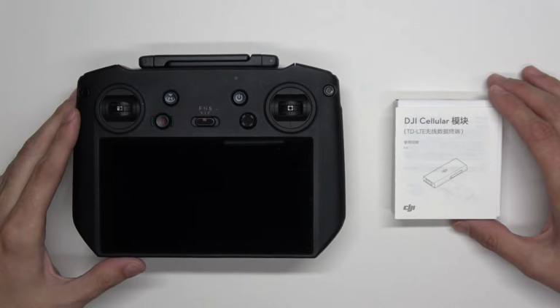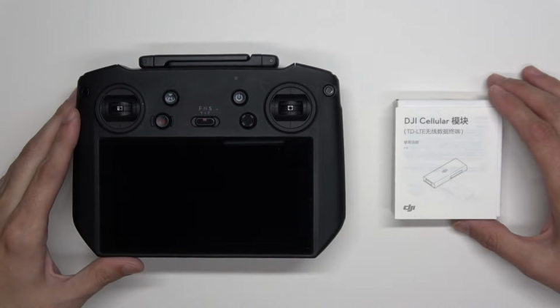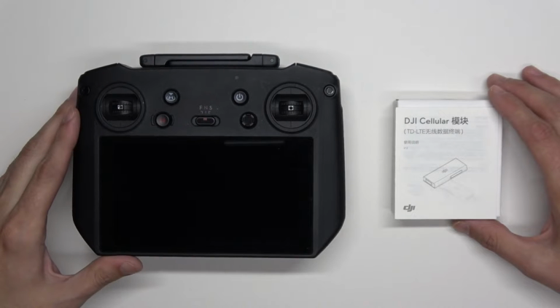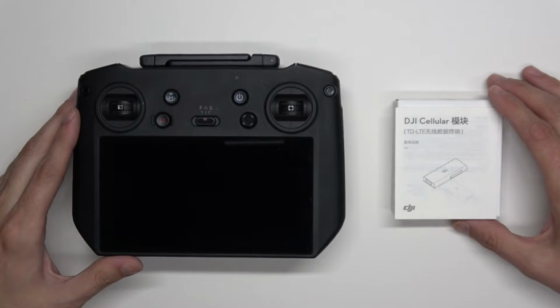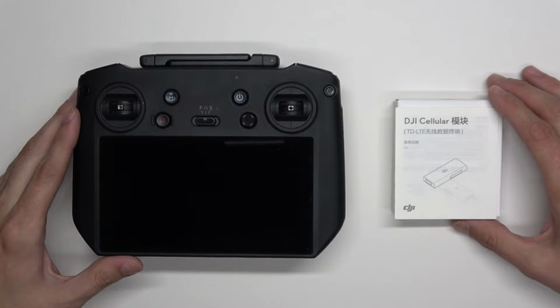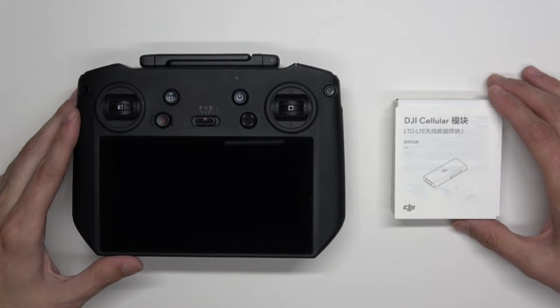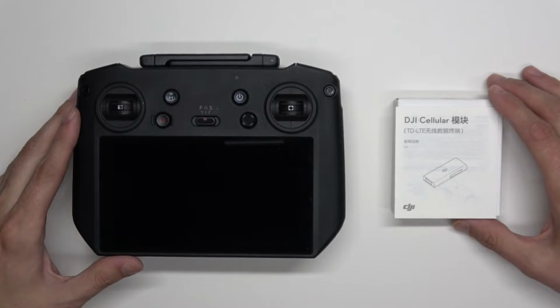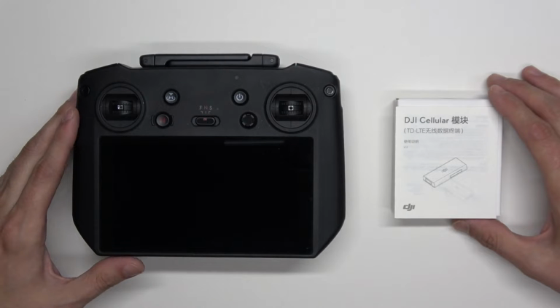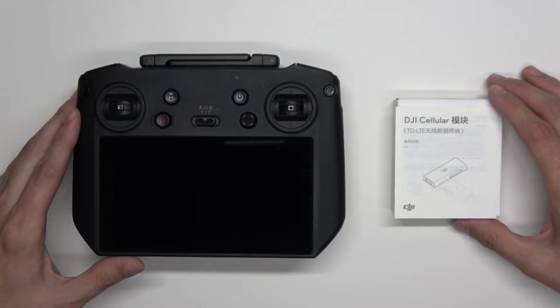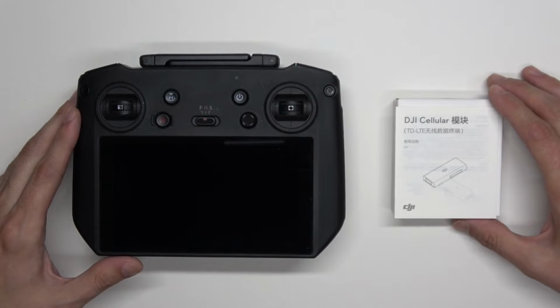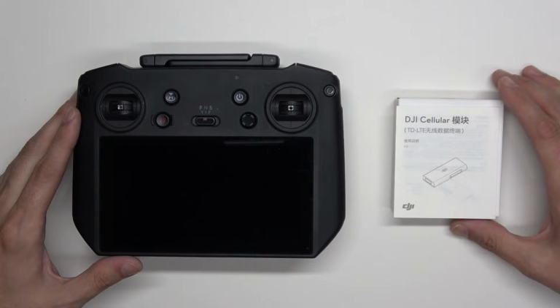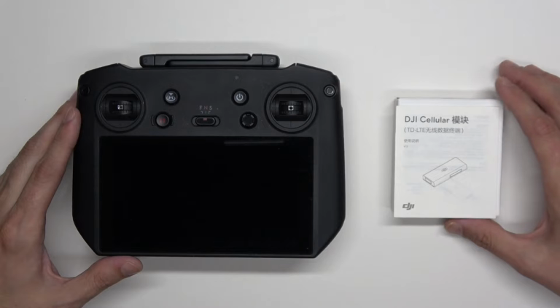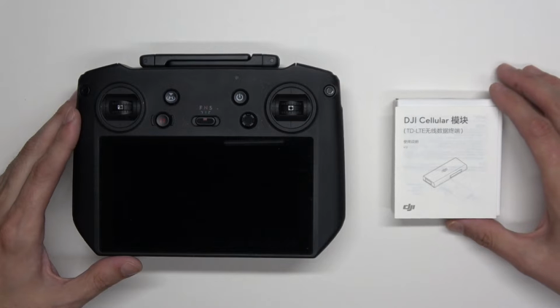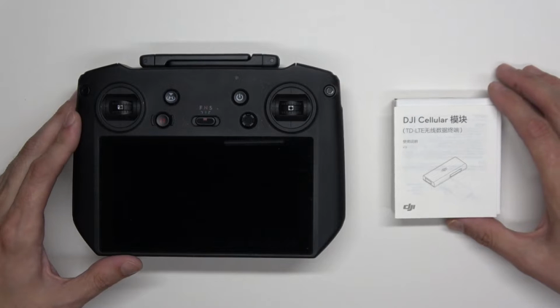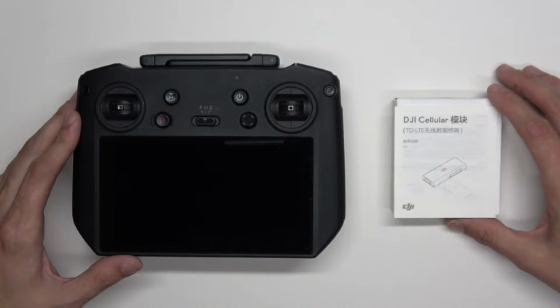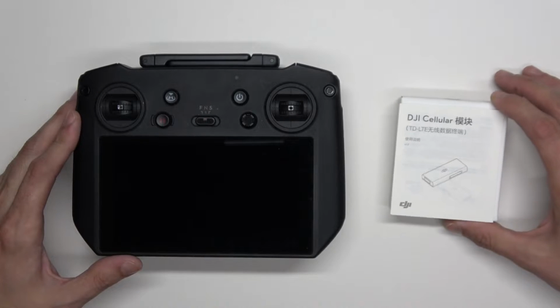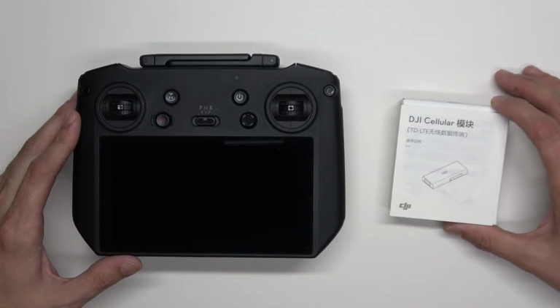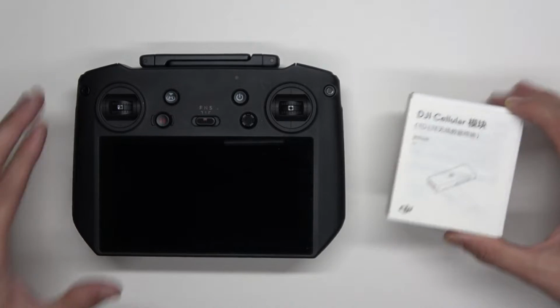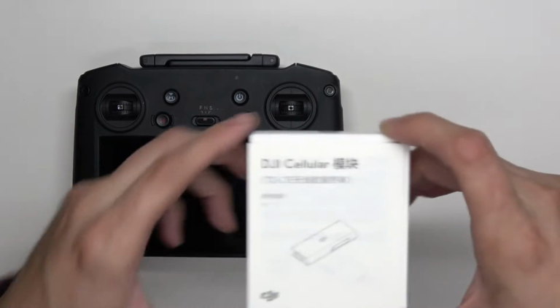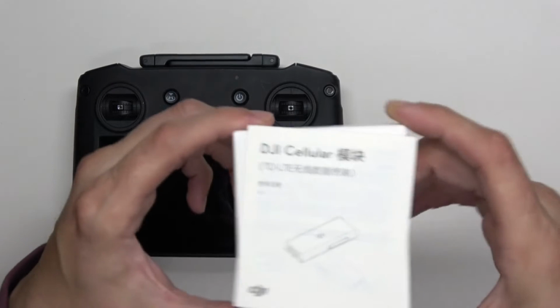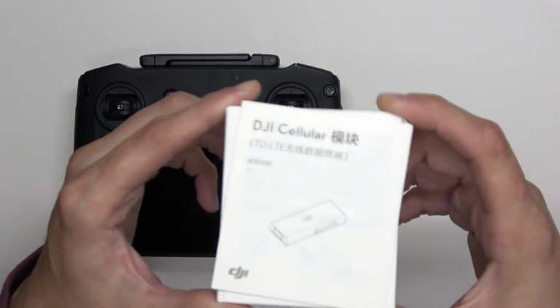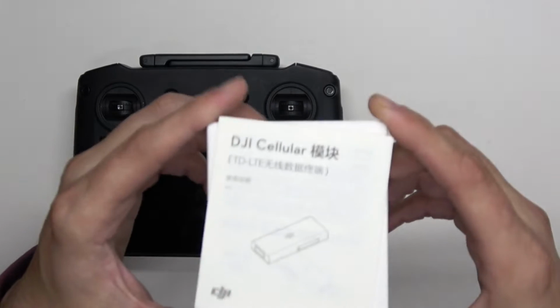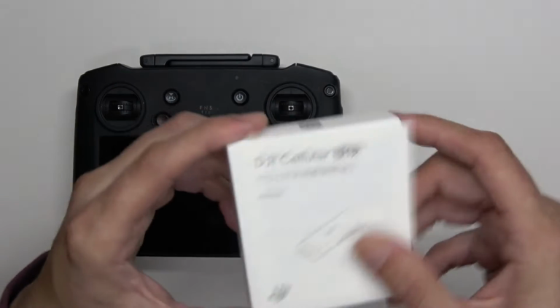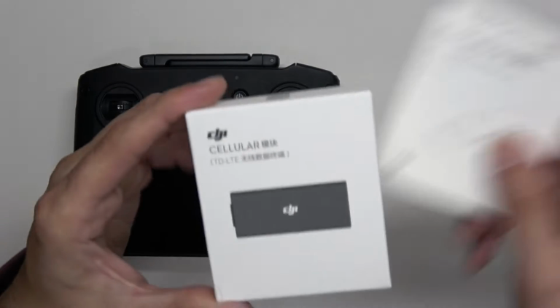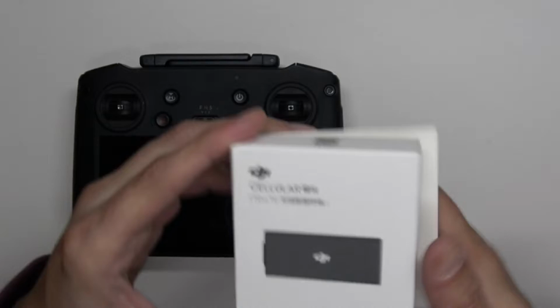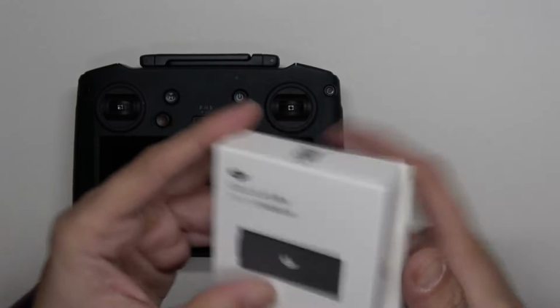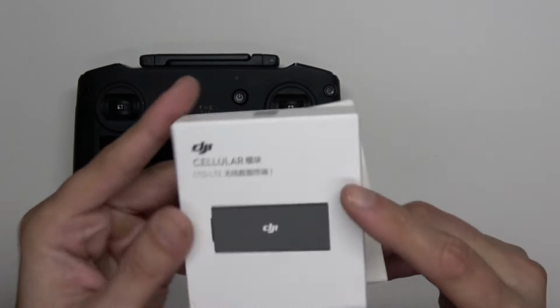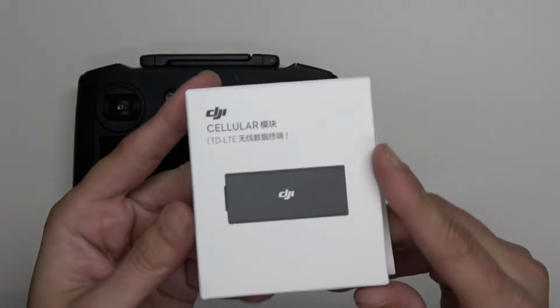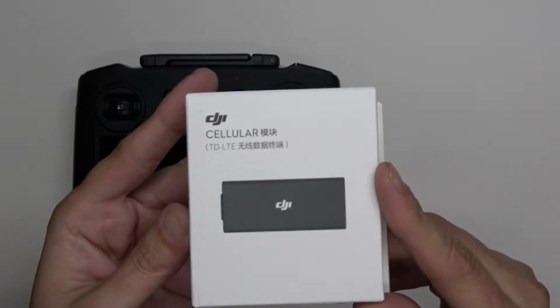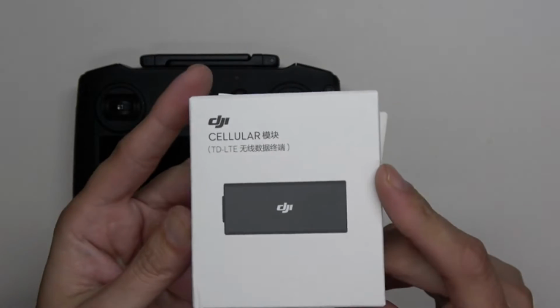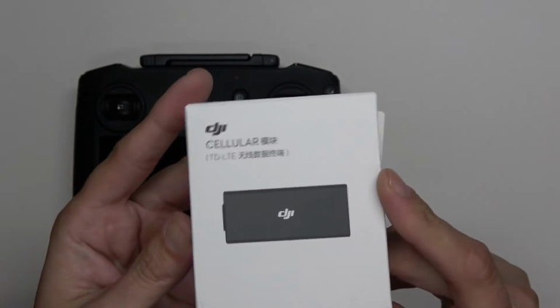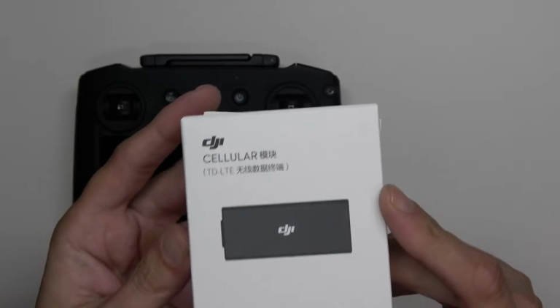Hey guys, John with Integral Camera Solutions here. Today we have a quick video on installing a cellular dongle for the DJI RC Pro.